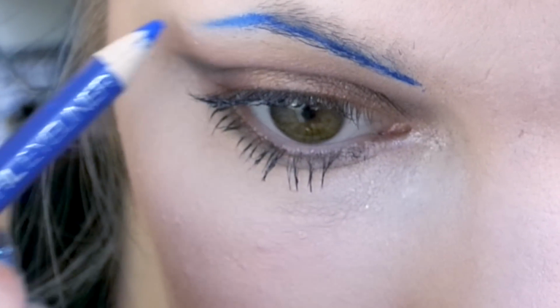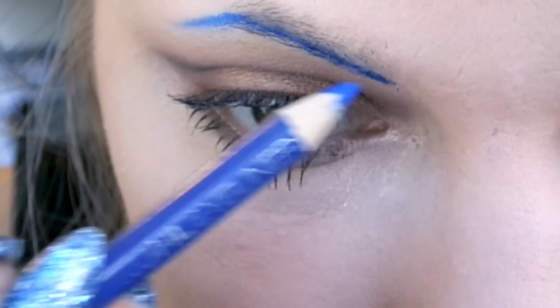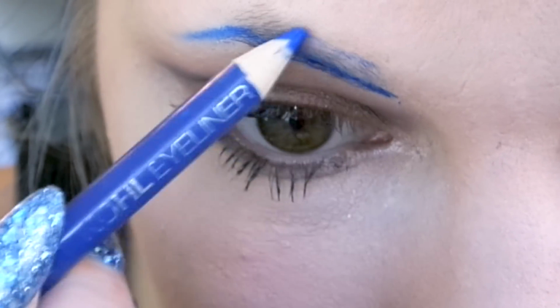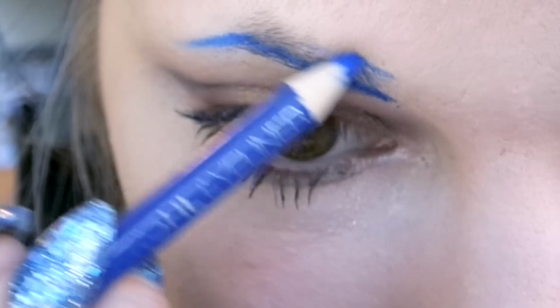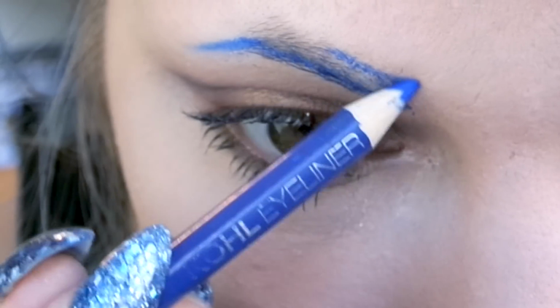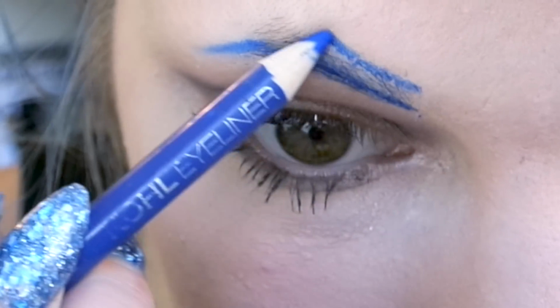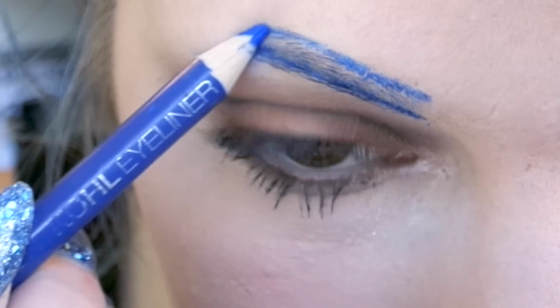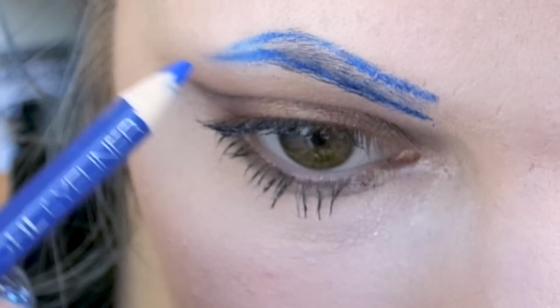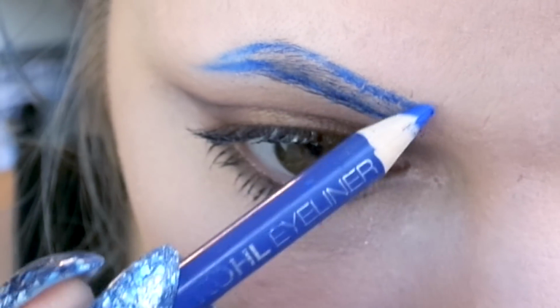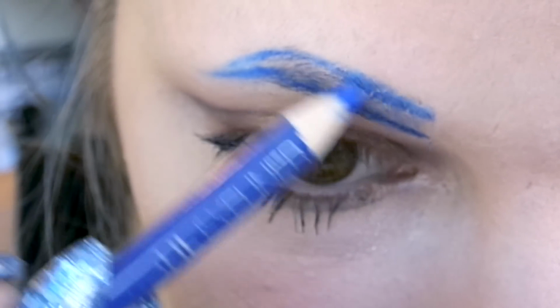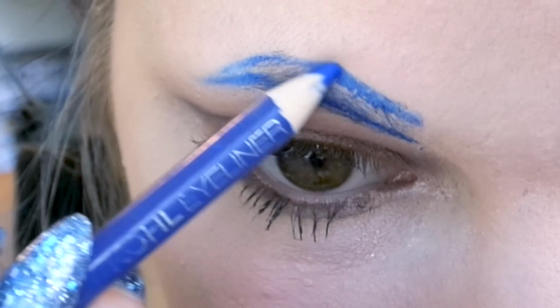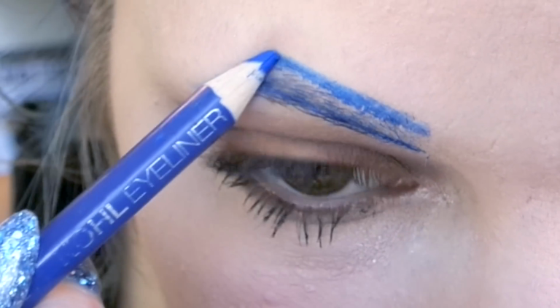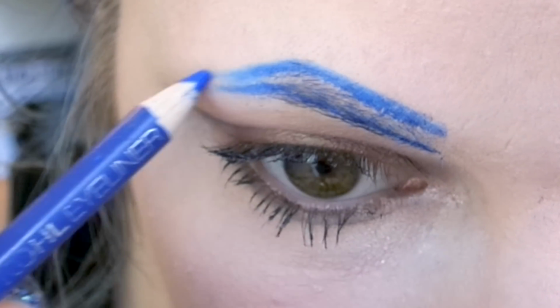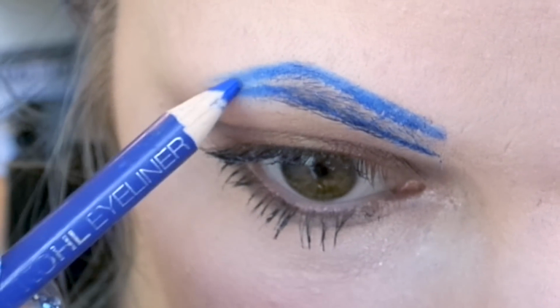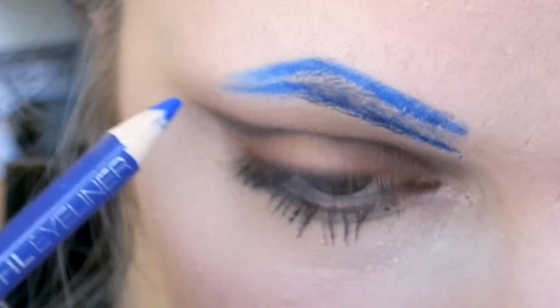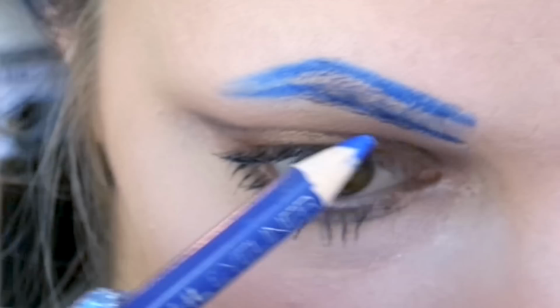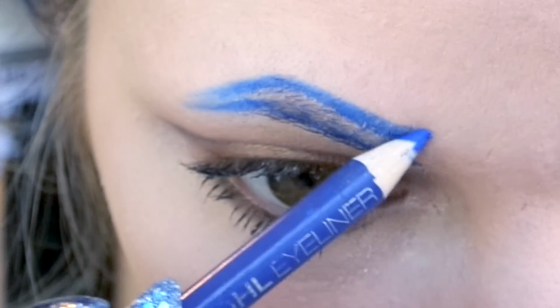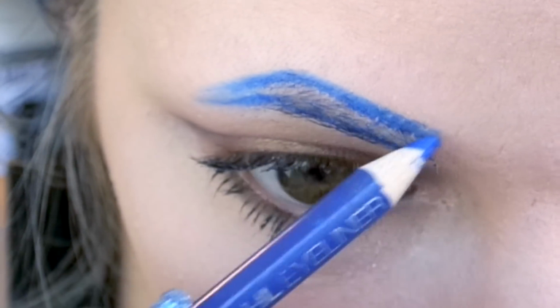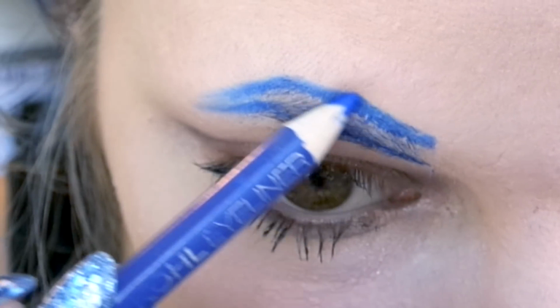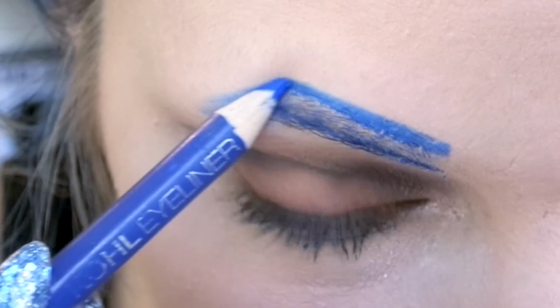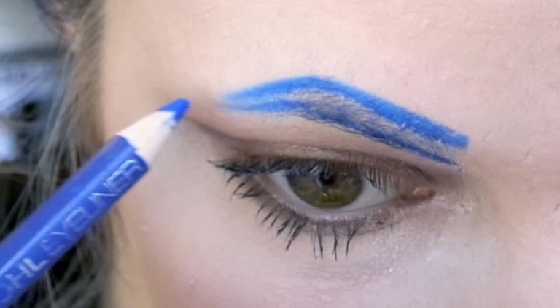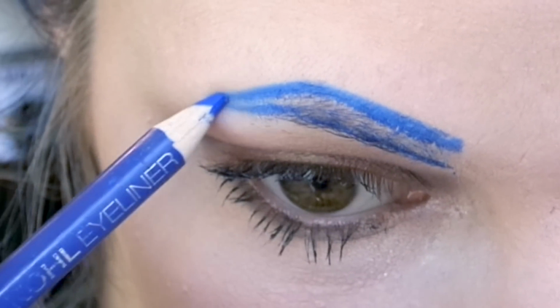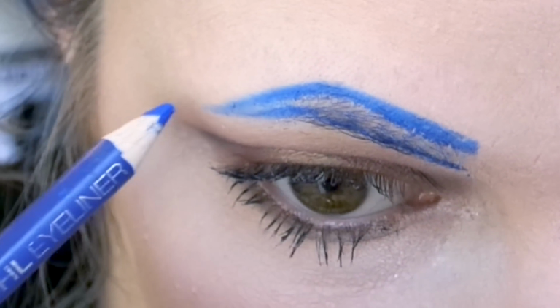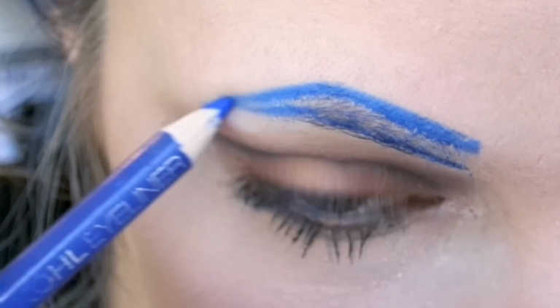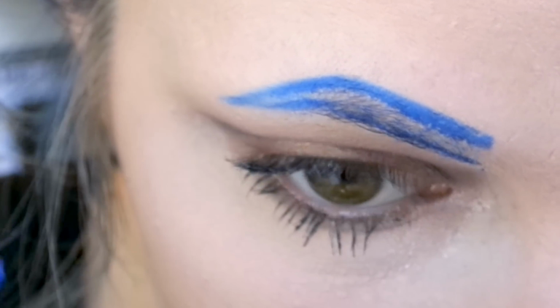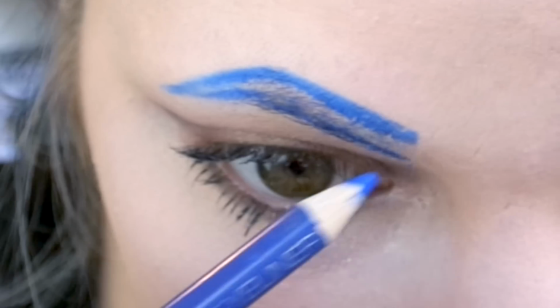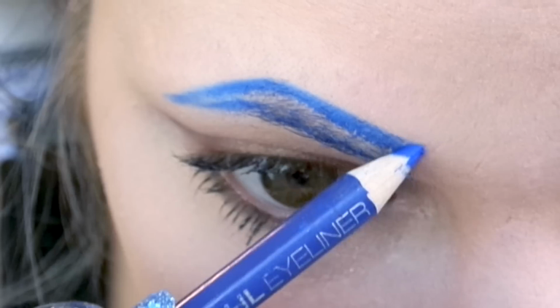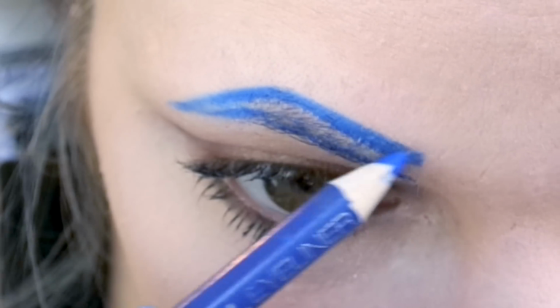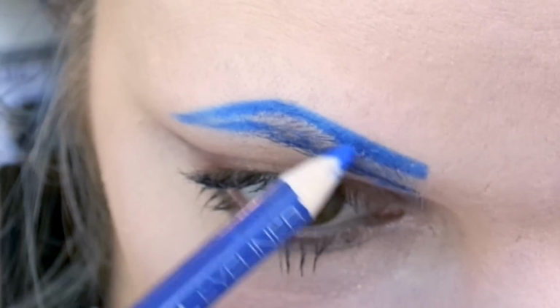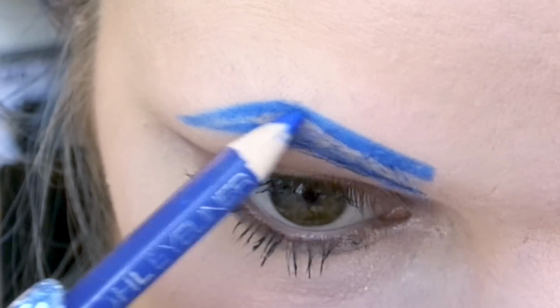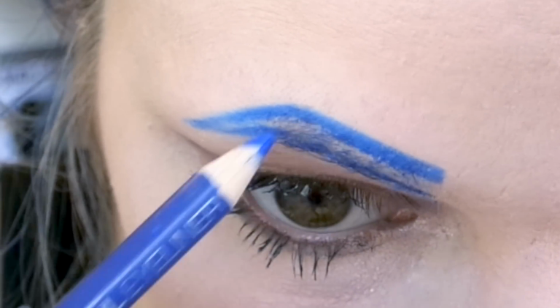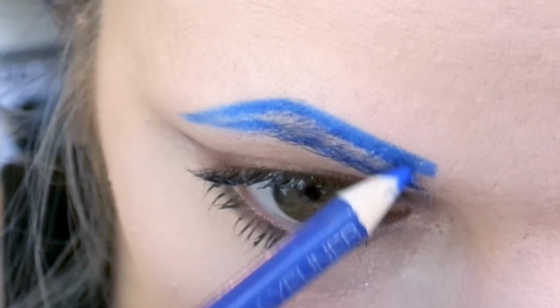So I just follow the natural arch at the beginning of my eyebrow and then I shape it out towards the end. But don't go all the way to the end because we are going to be extending the tail later with something else.